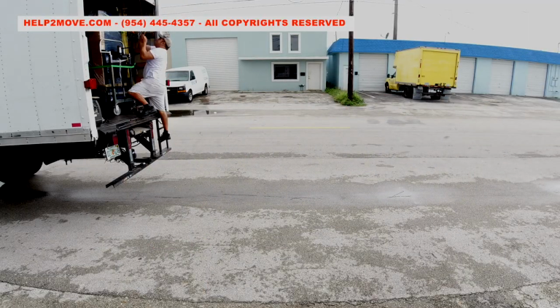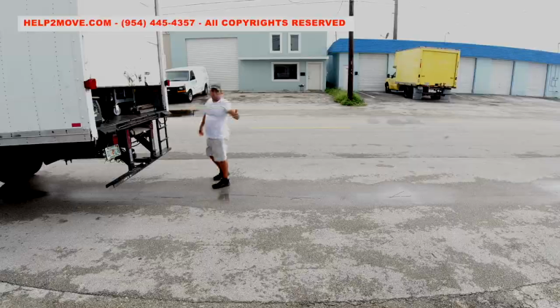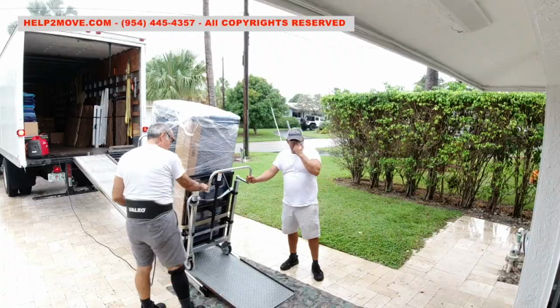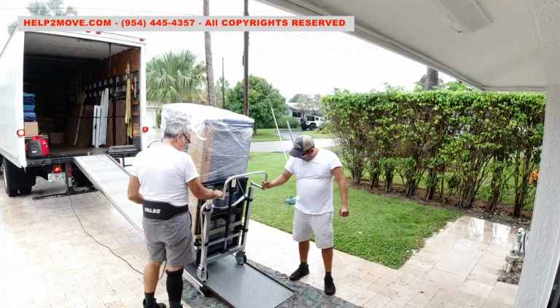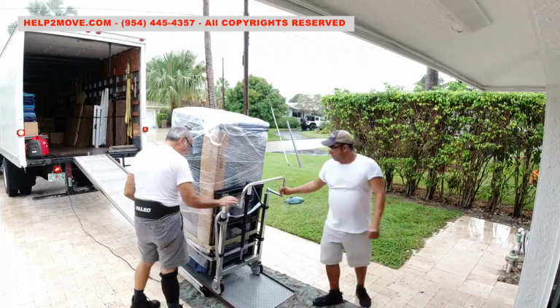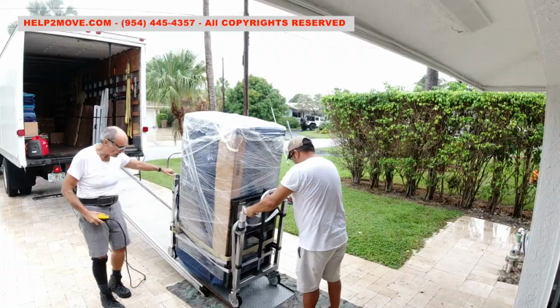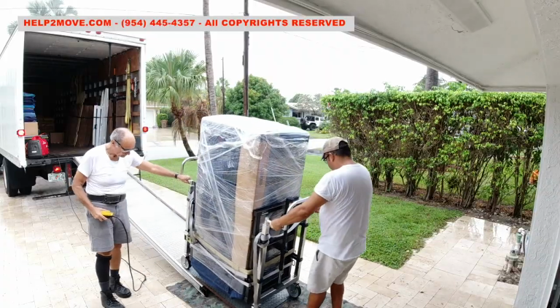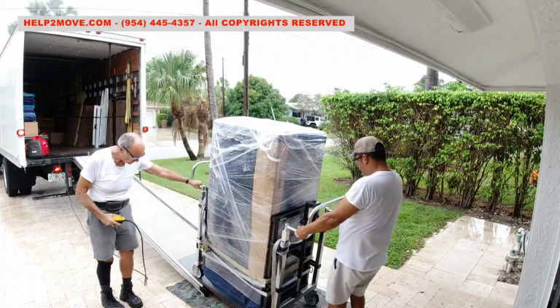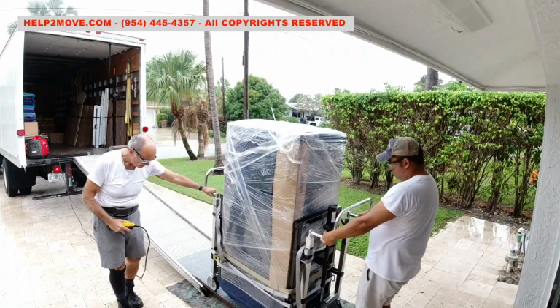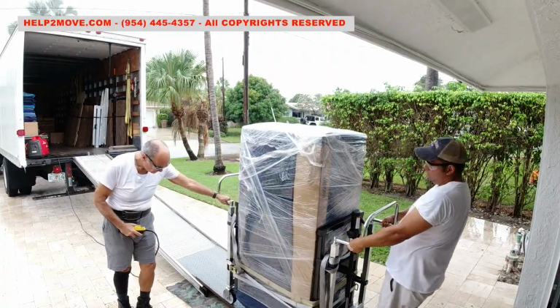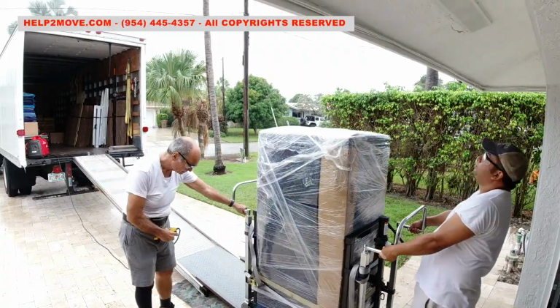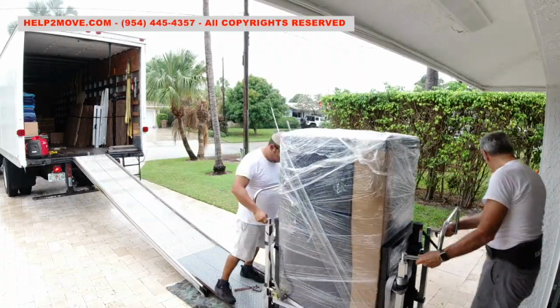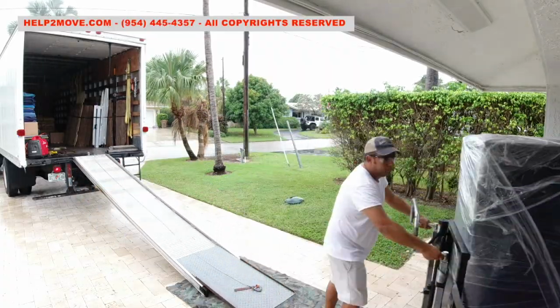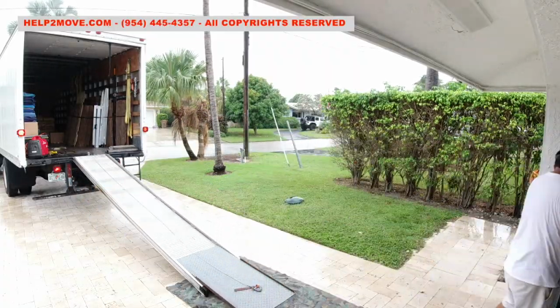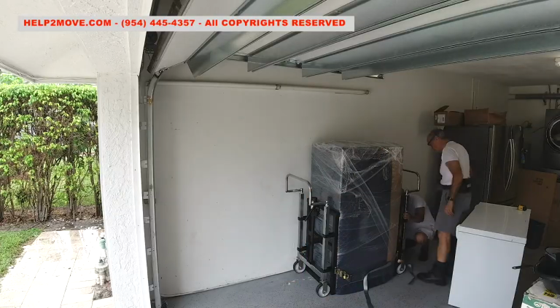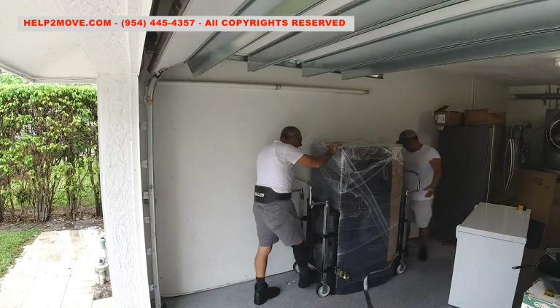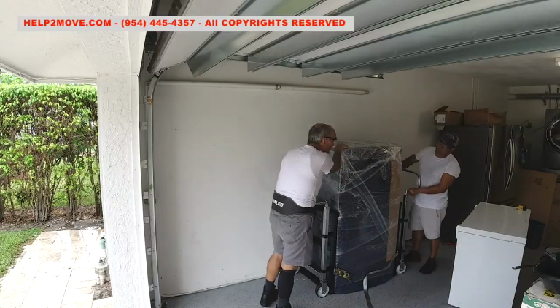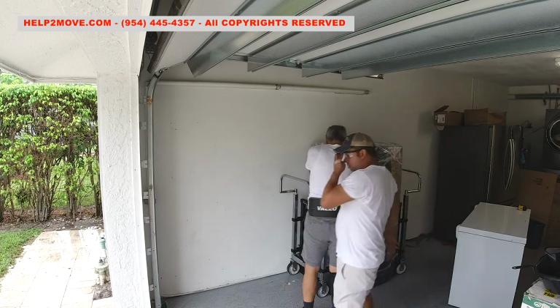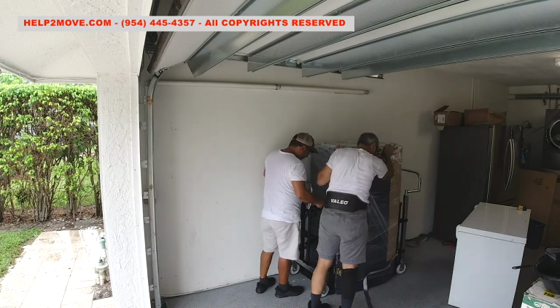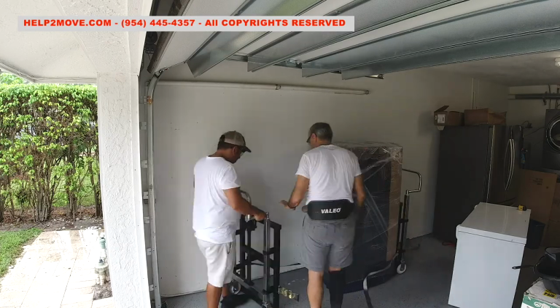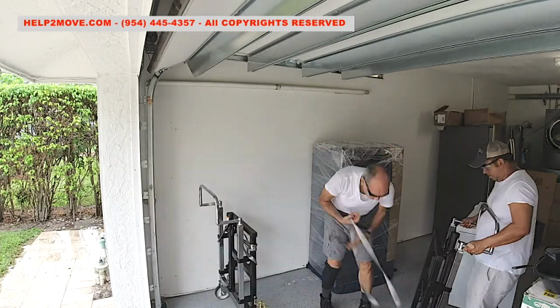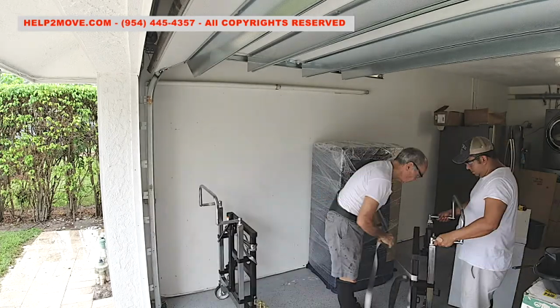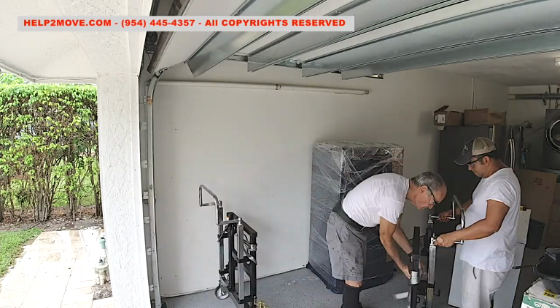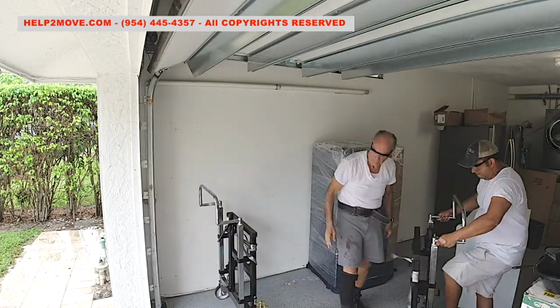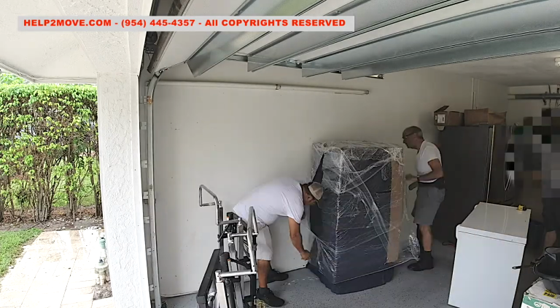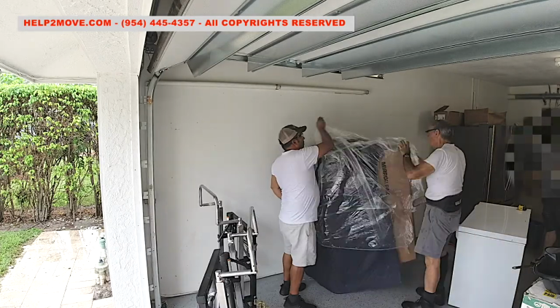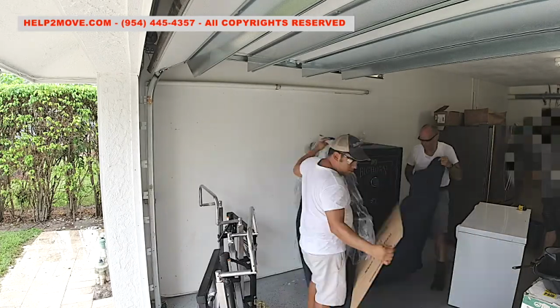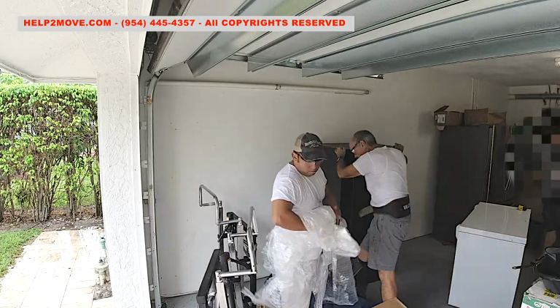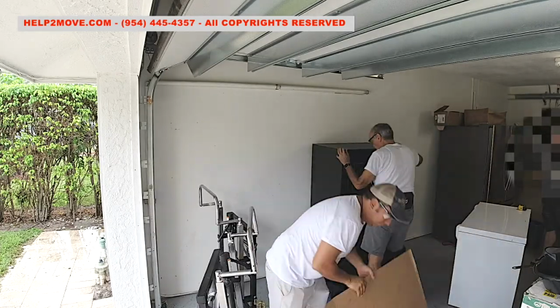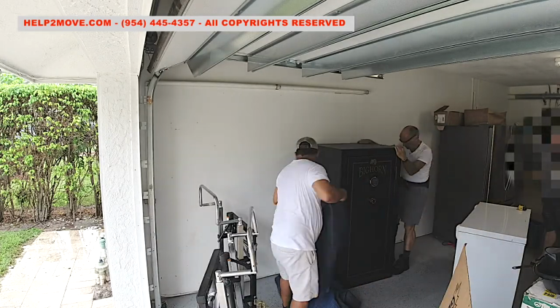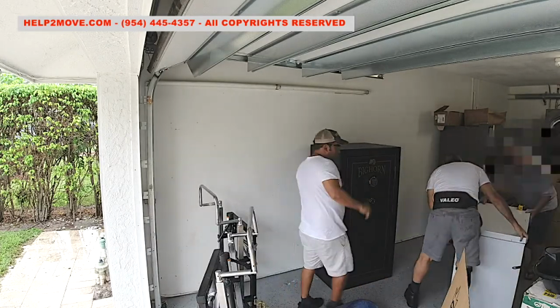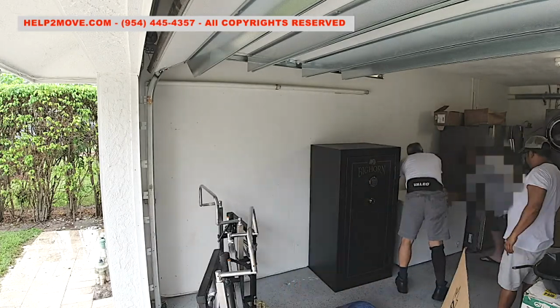It is raining, so we must be super careful once we are unloading on a wet and slippery driveway. We position the safe where I requested, unwrap it, and that is it.